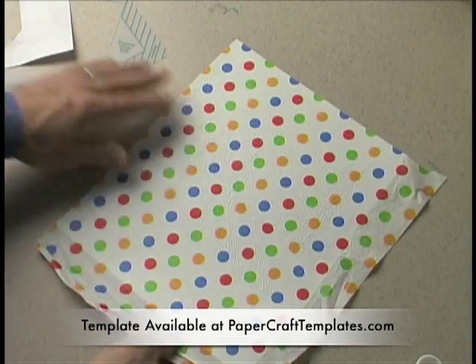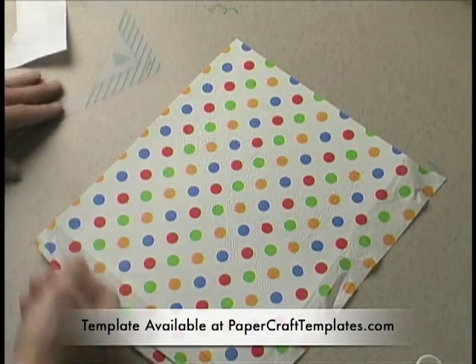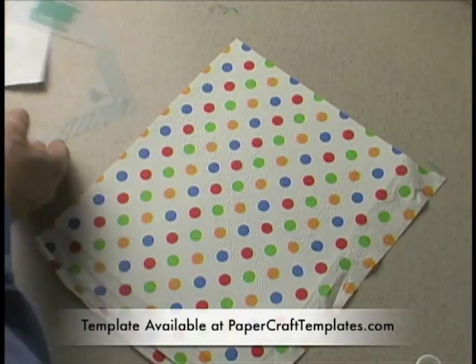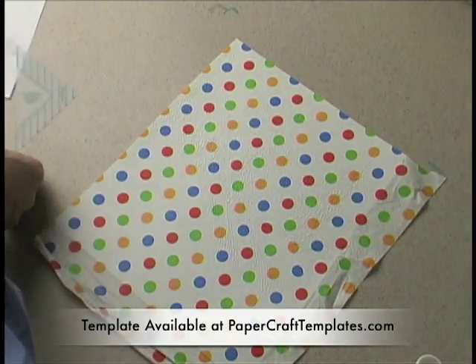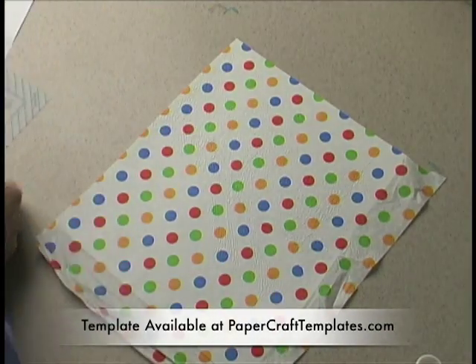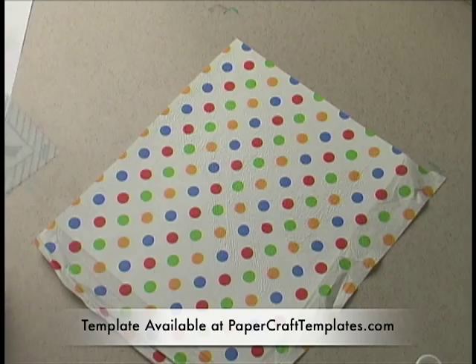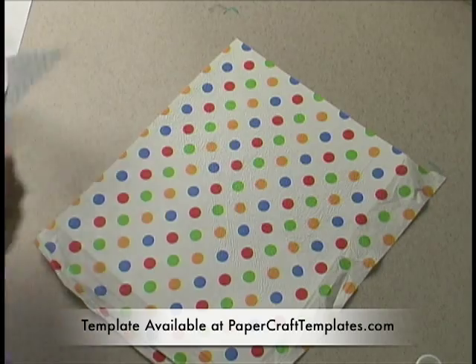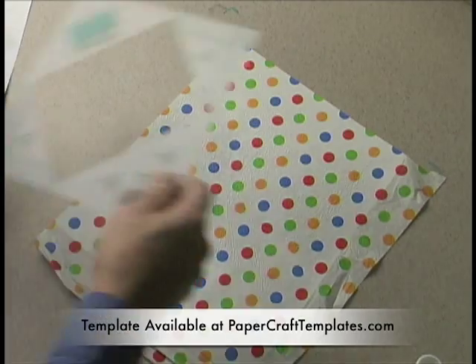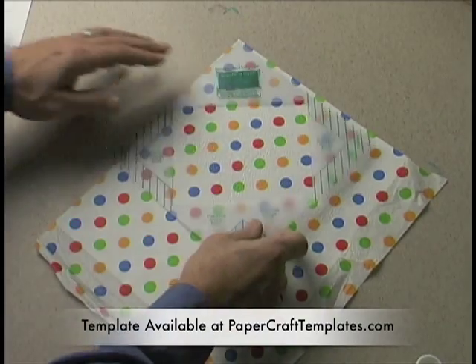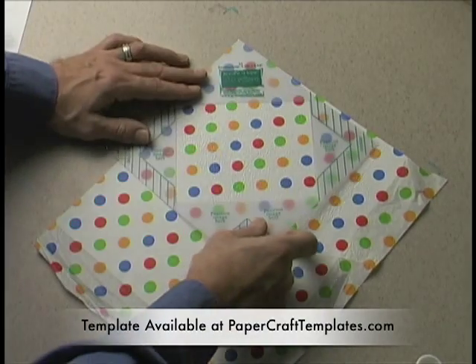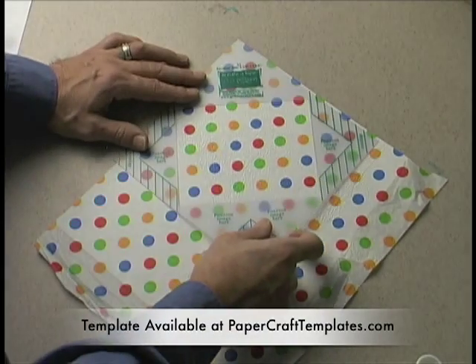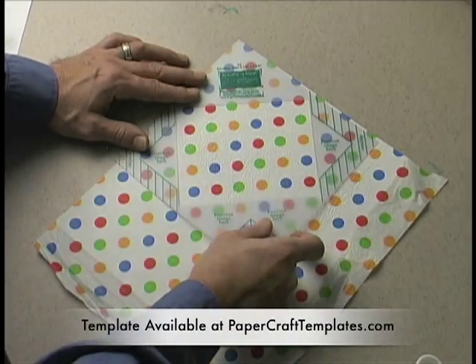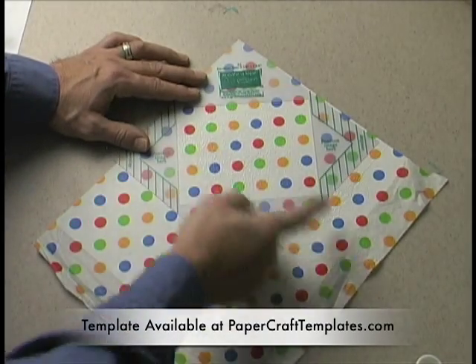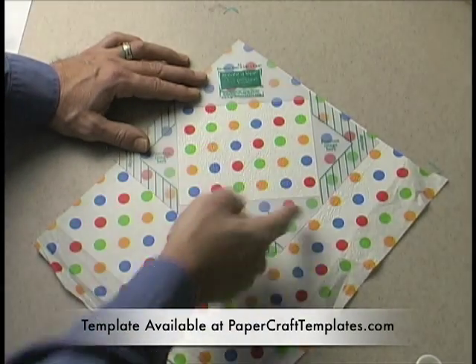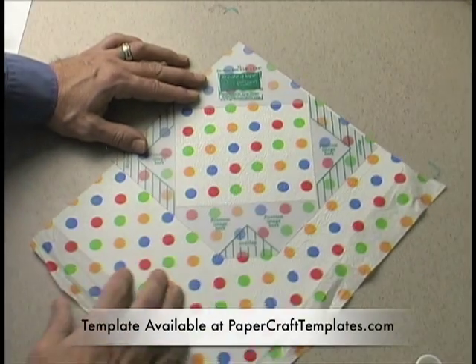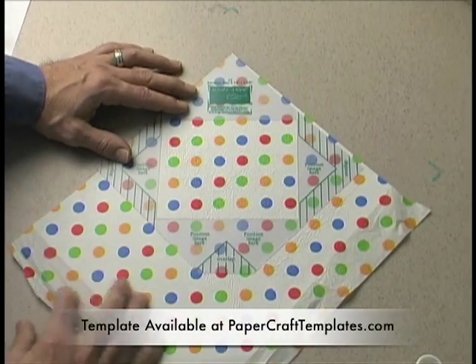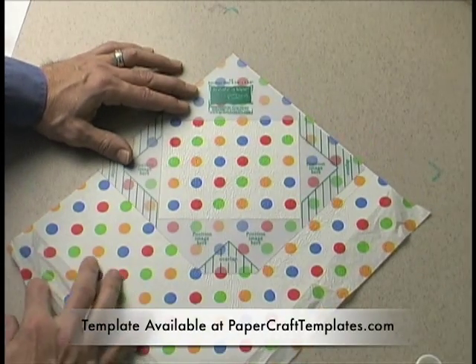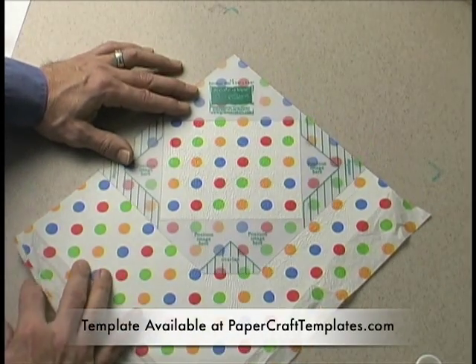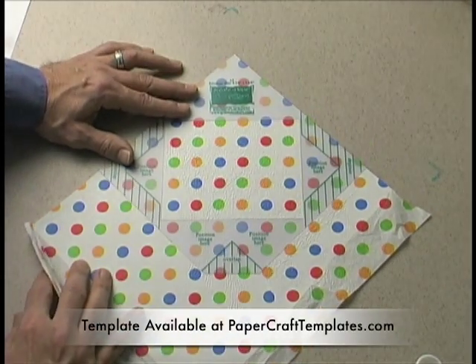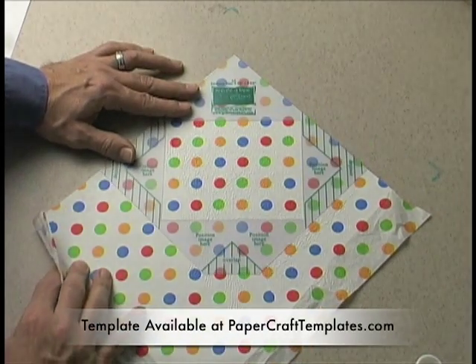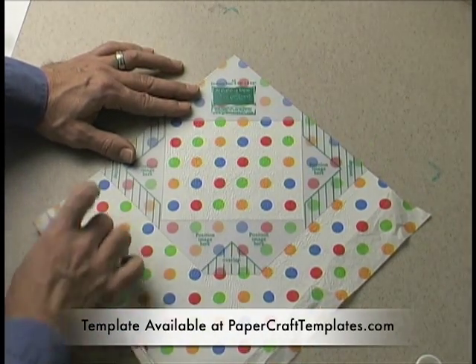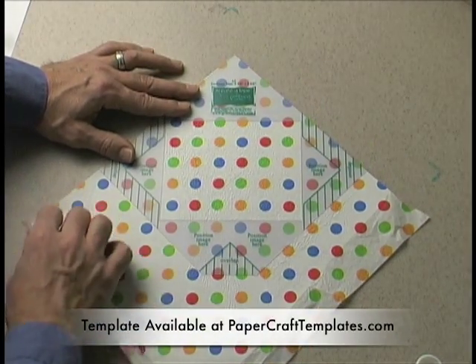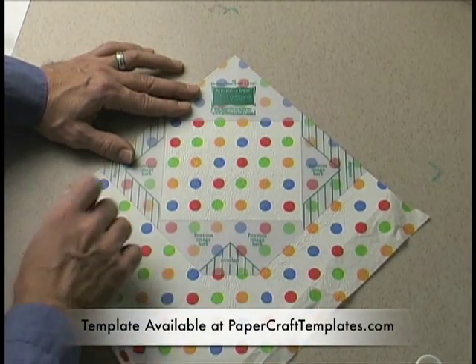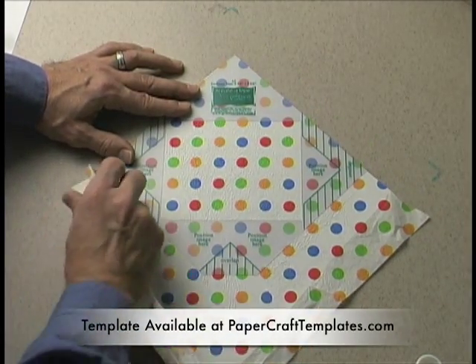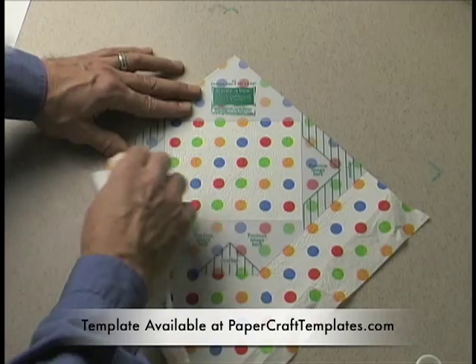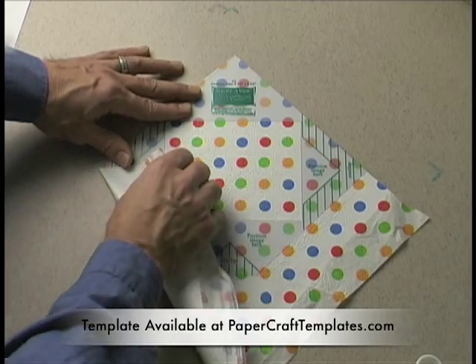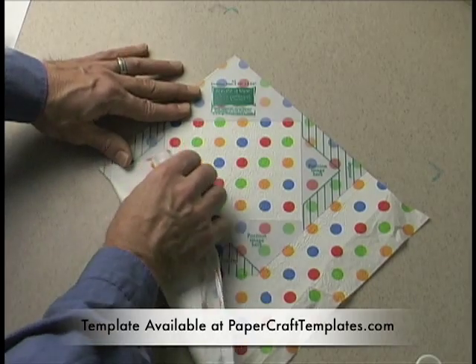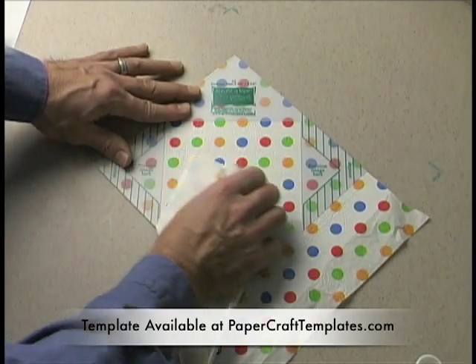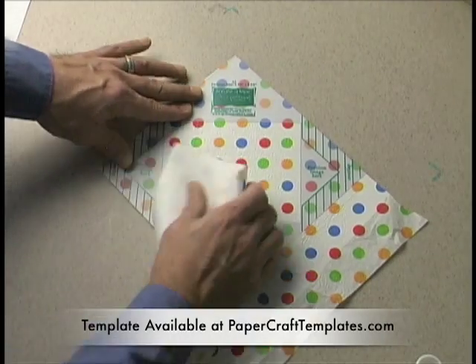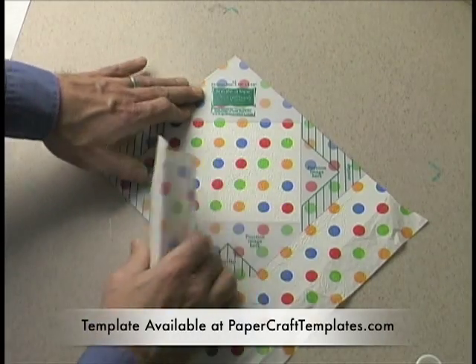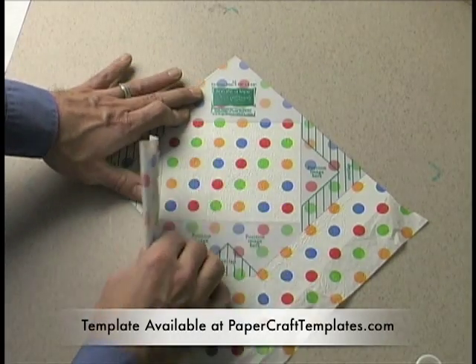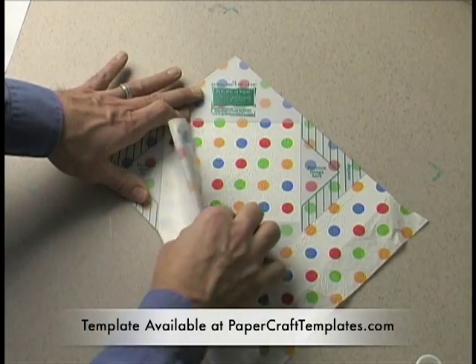It makes a great envelope. This is not much of an image here, but you use a window to line up an image if you have one.